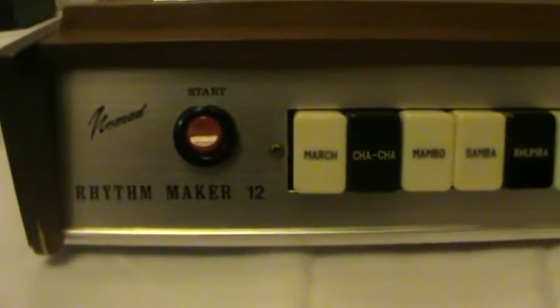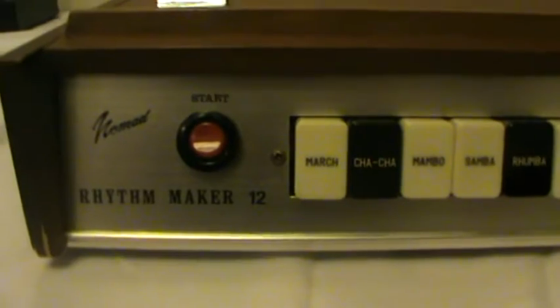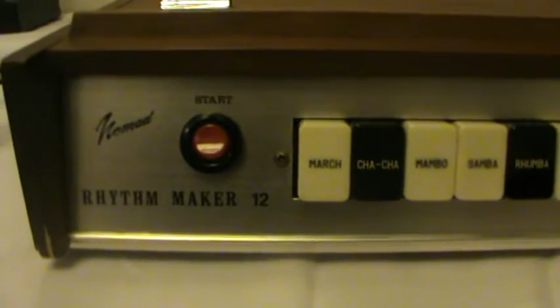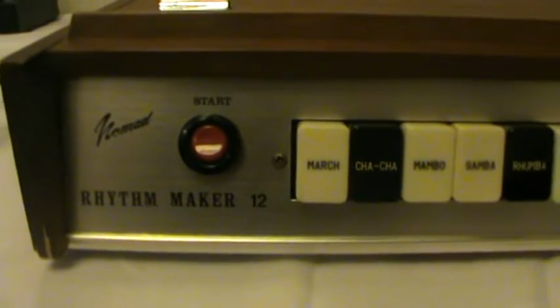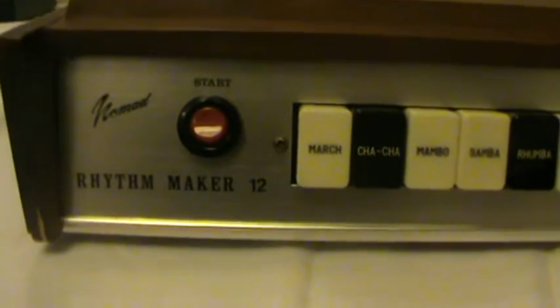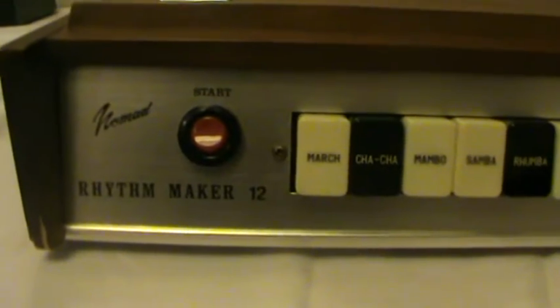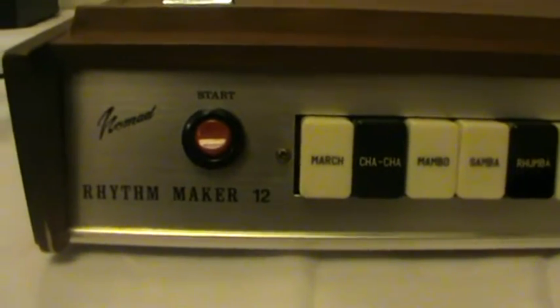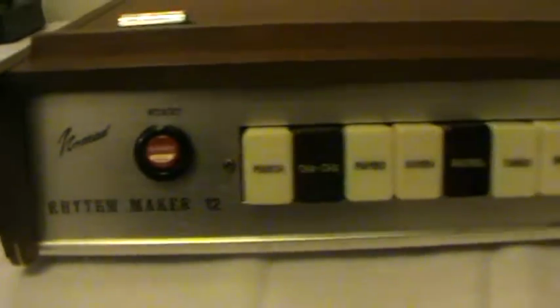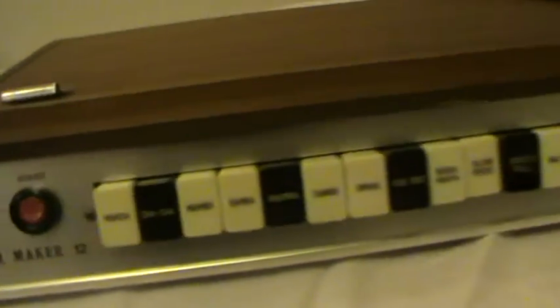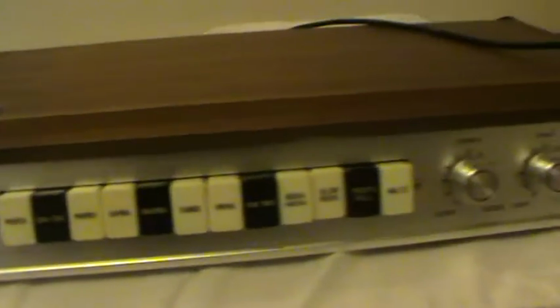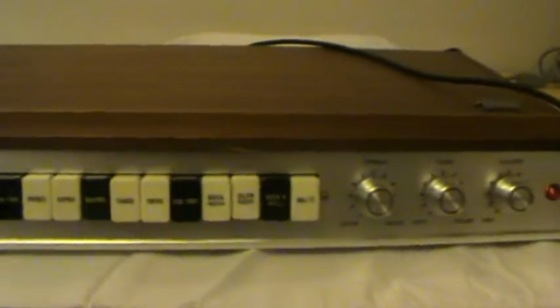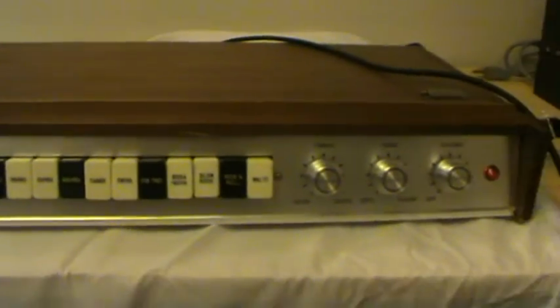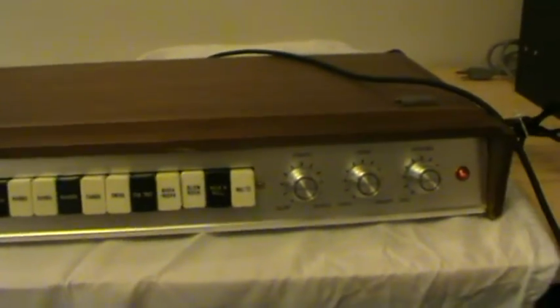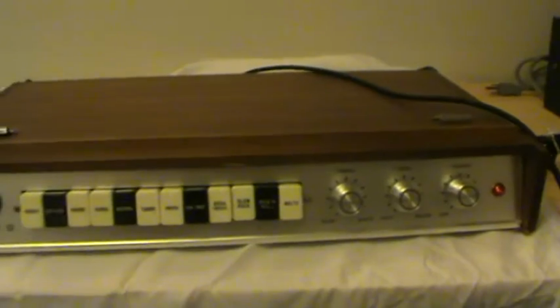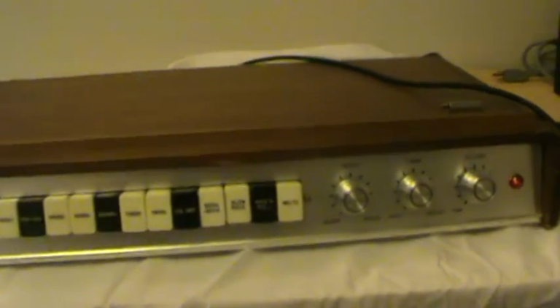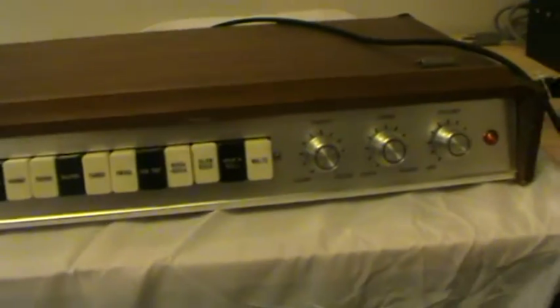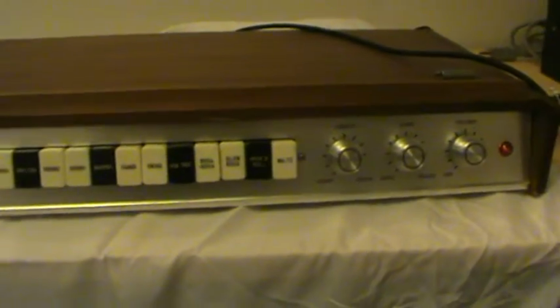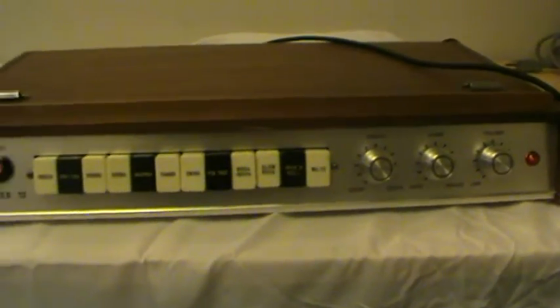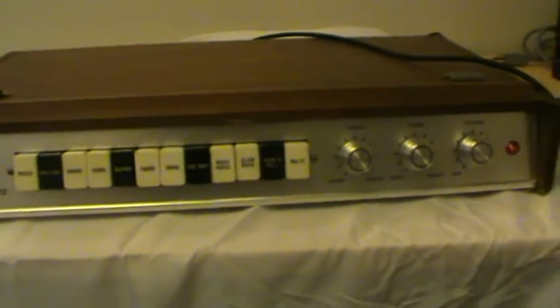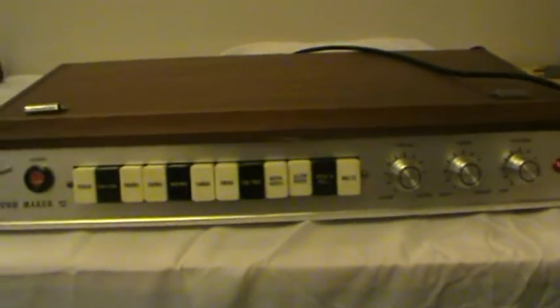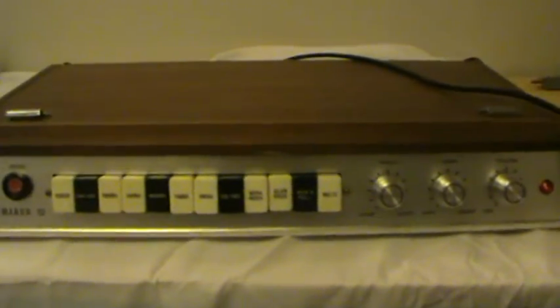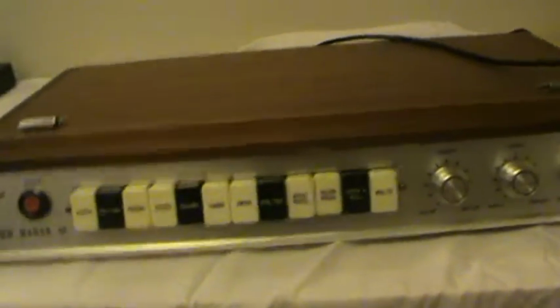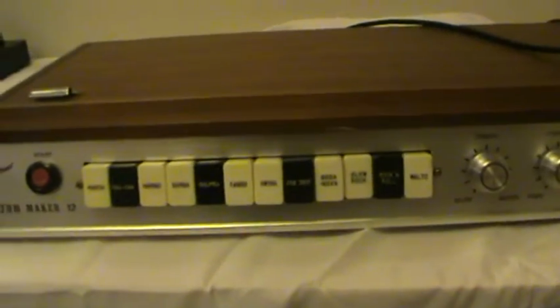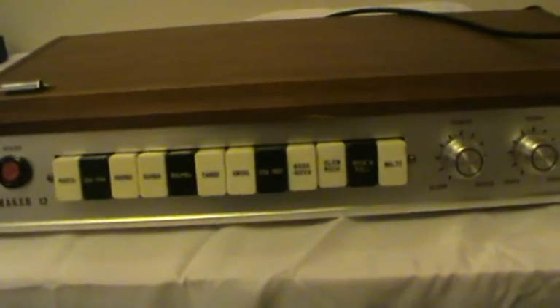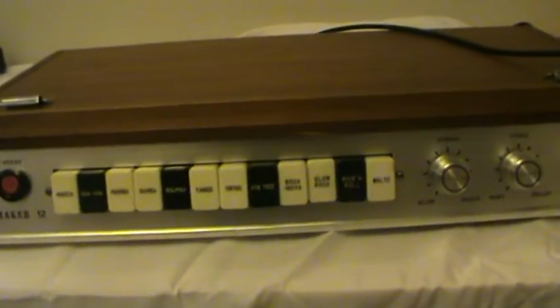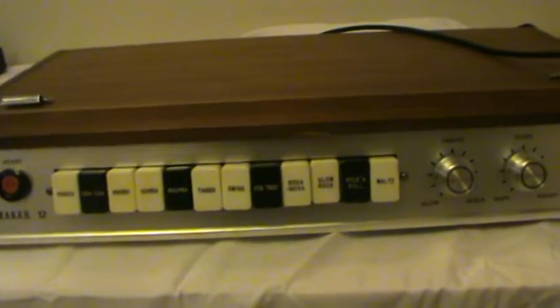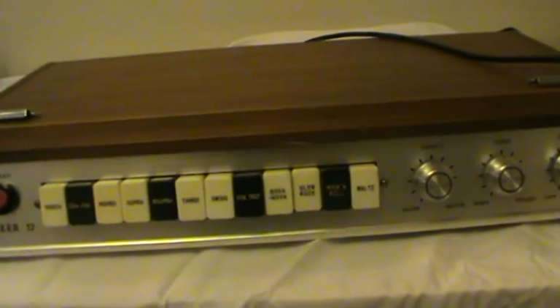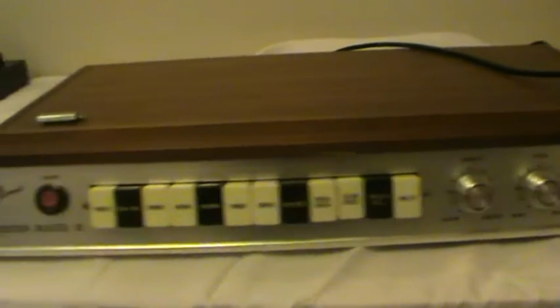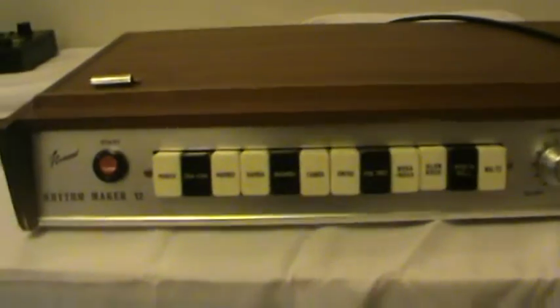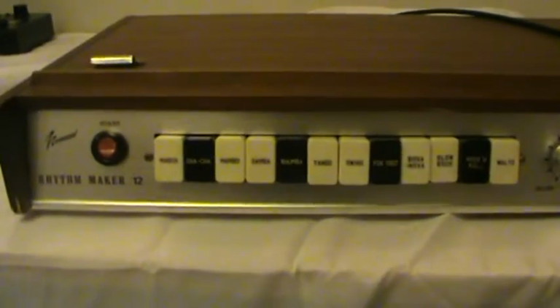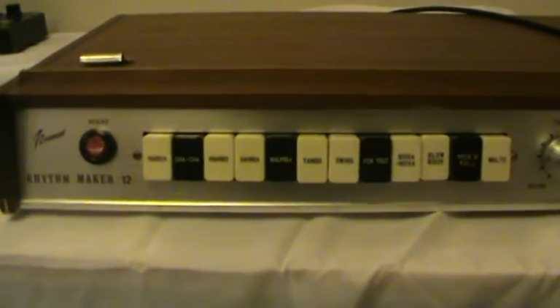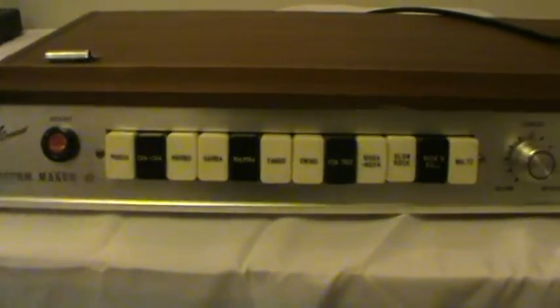This is the Nomad Rhythm Maker 12, made in Japan. This is a particularly averagely healthy unit. It seems to sometimes have a tempo lapse and moves all over the place. Very basic sounding.